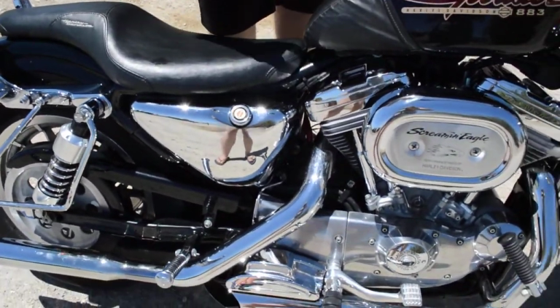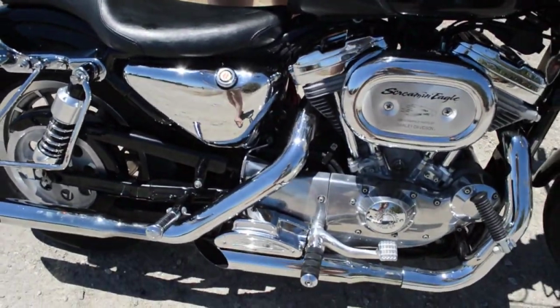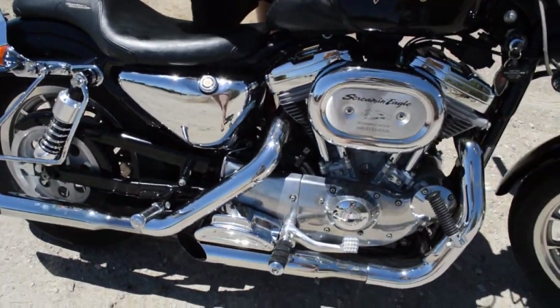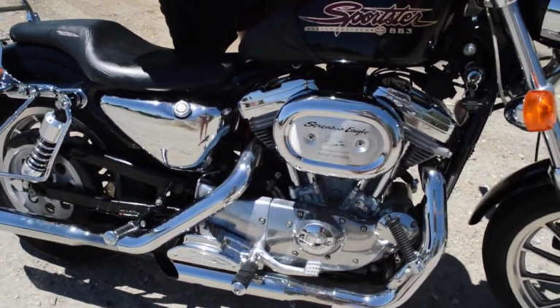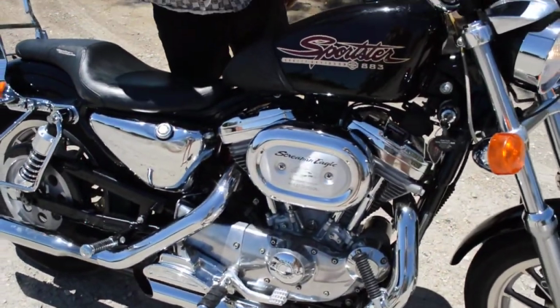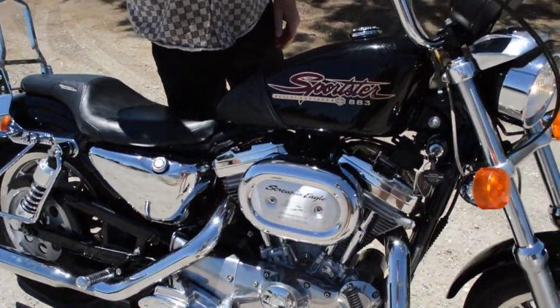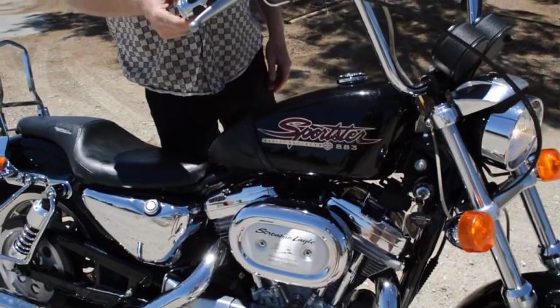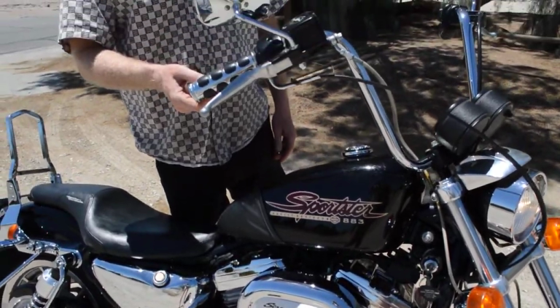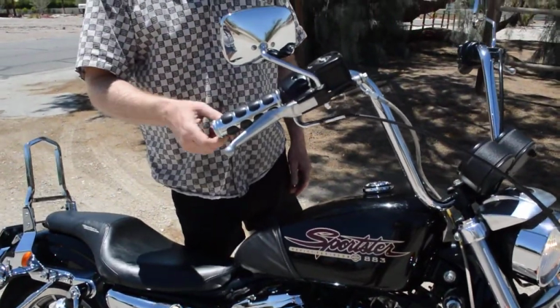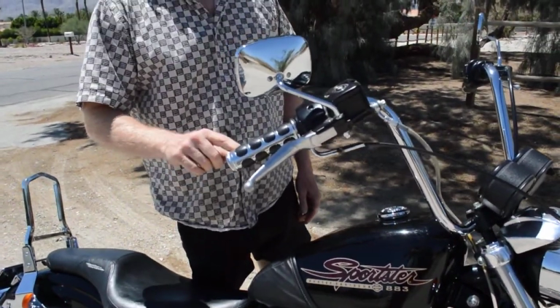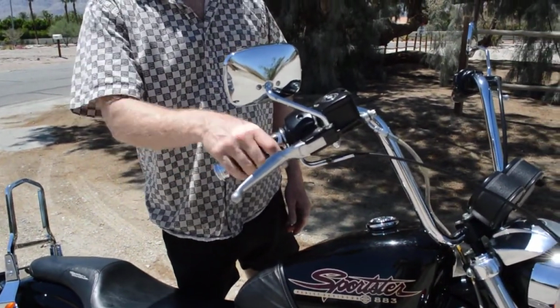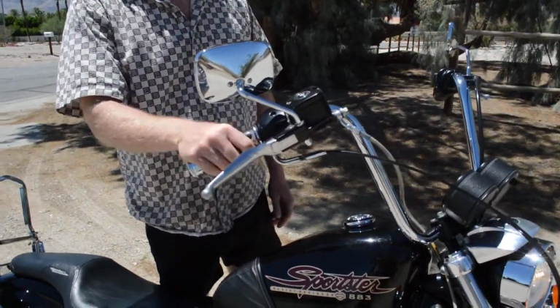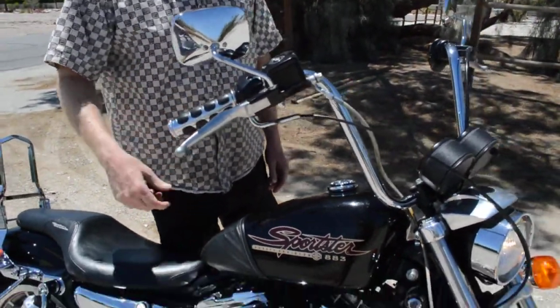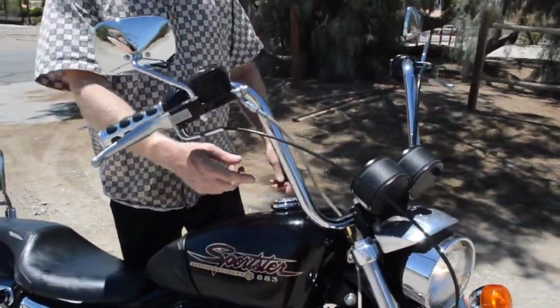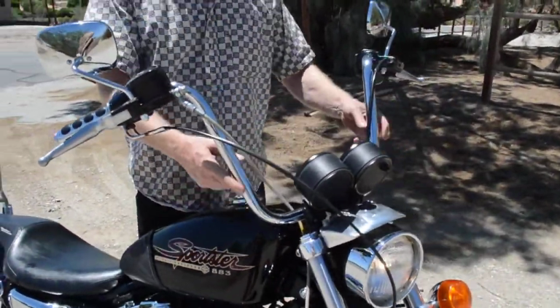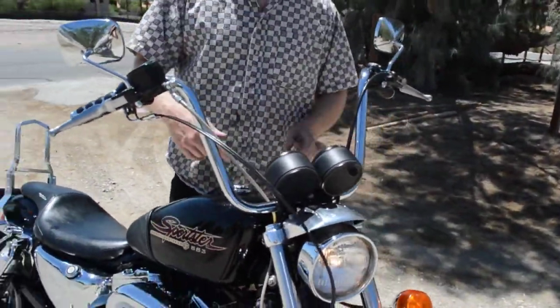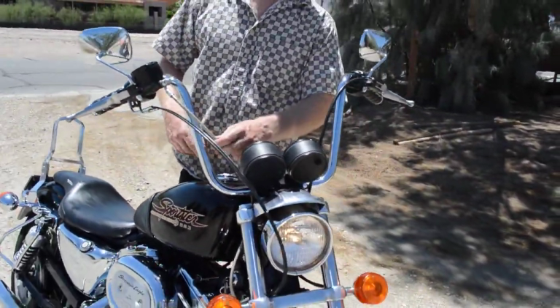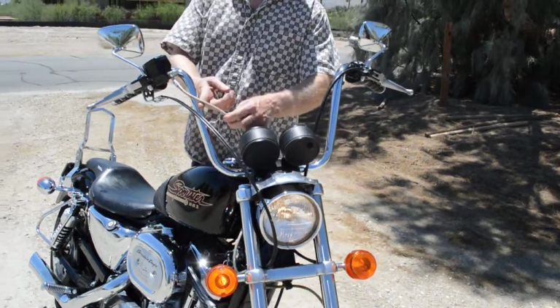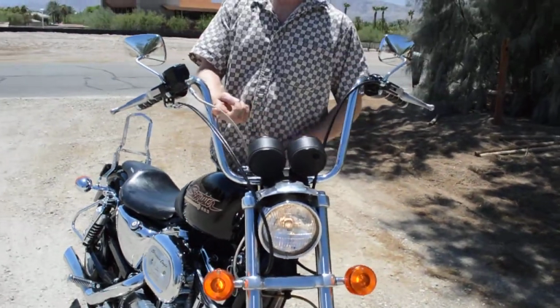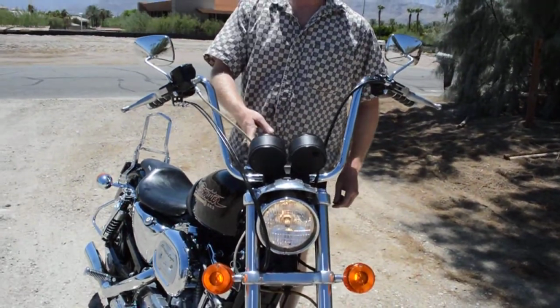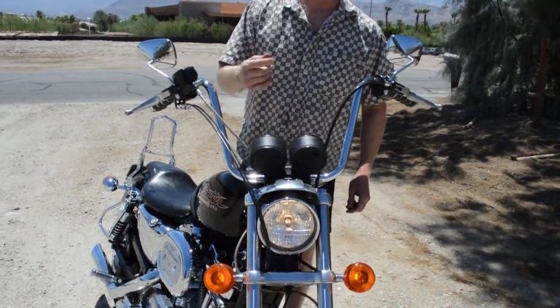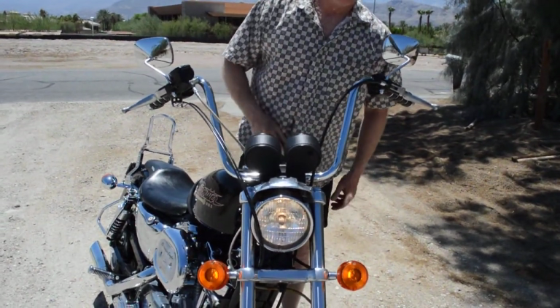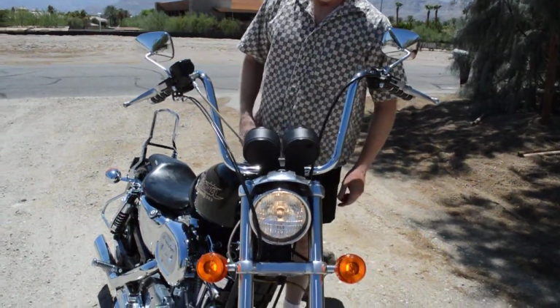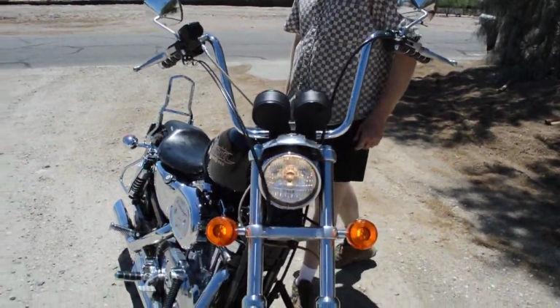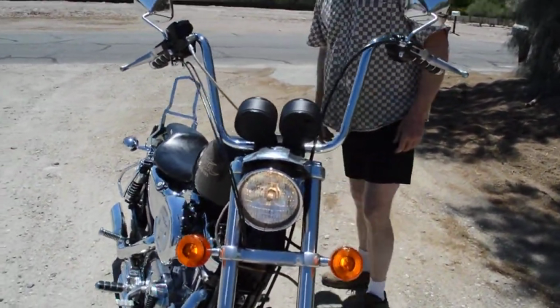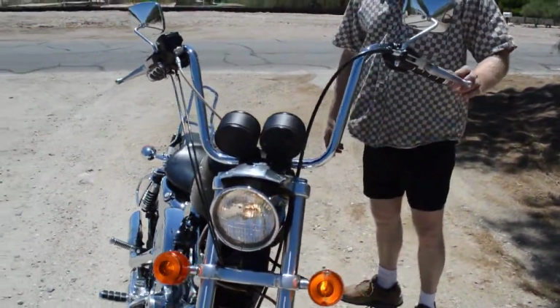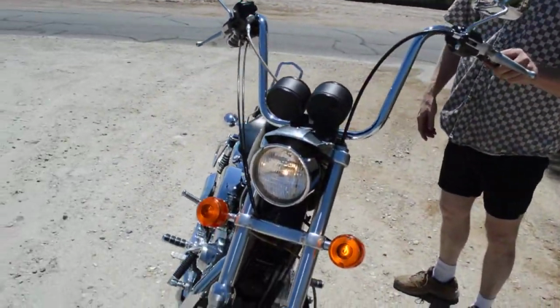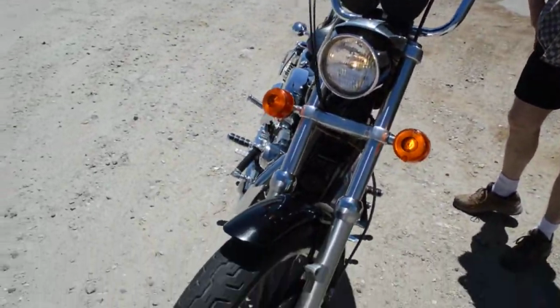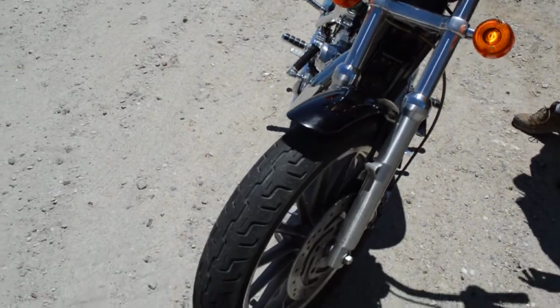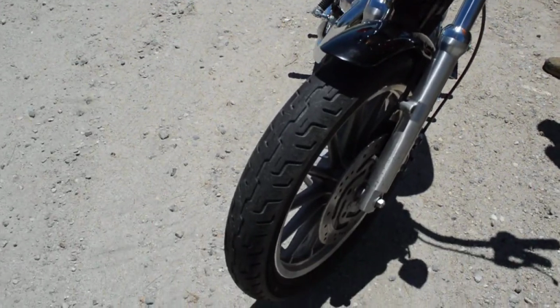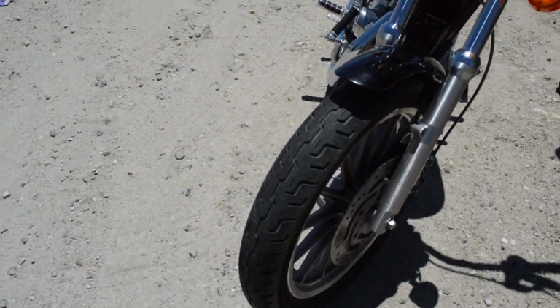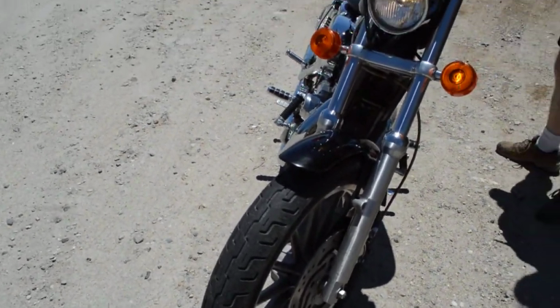It's got nice custom grips with a little wrist rocker panel on it. Dollar bars. Steel braided brake line. Tires are in pretty decent shape — still pretty new.